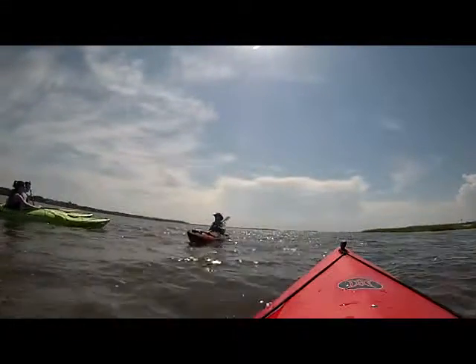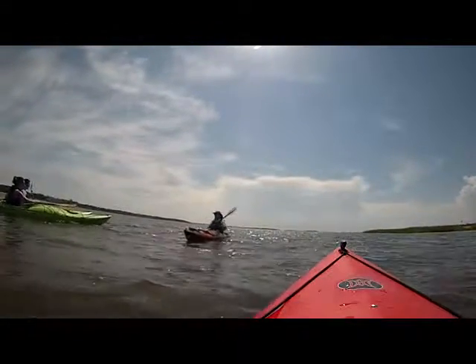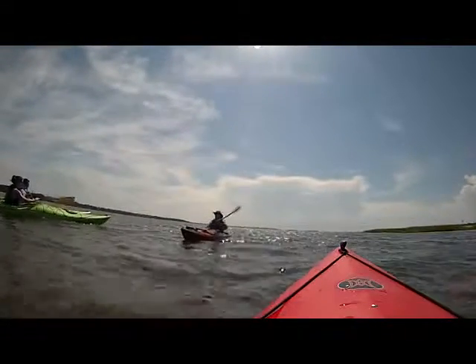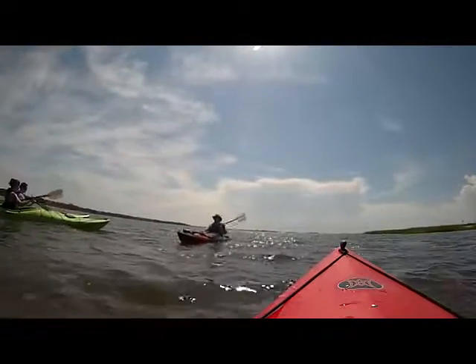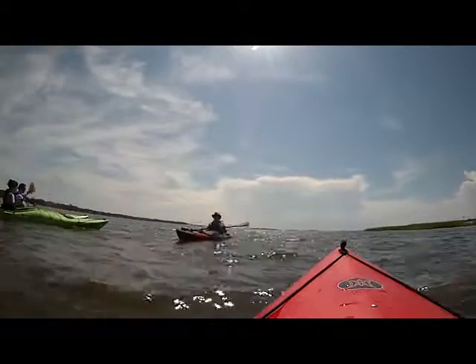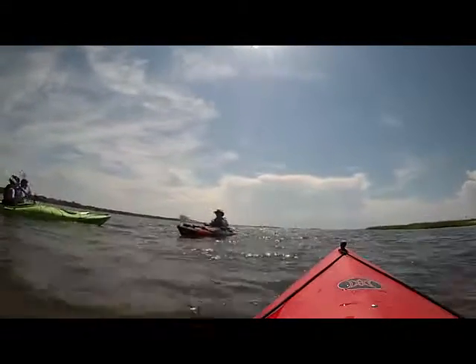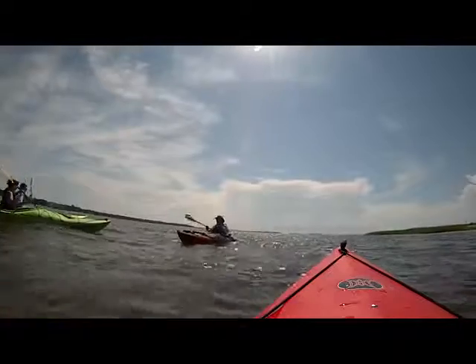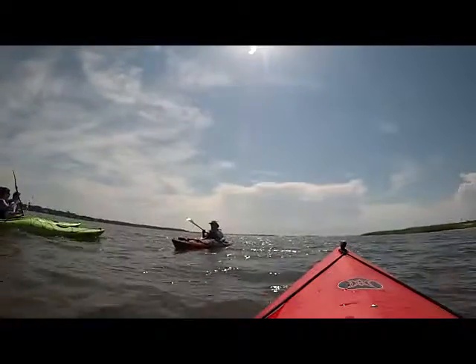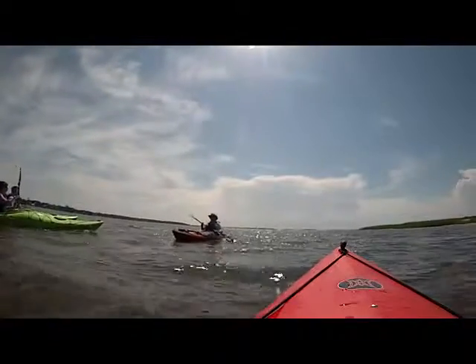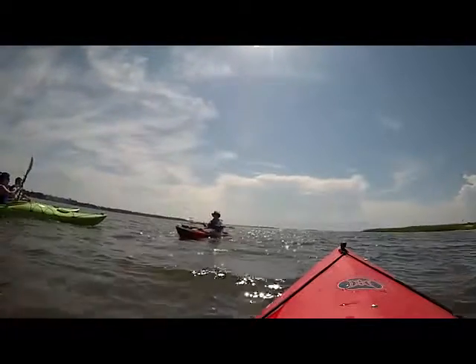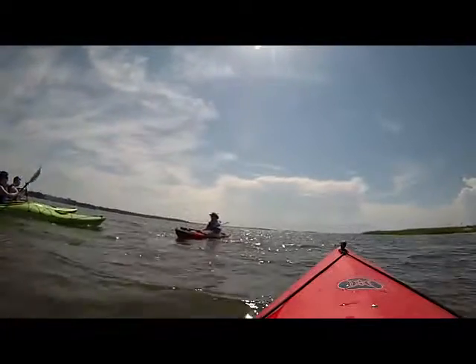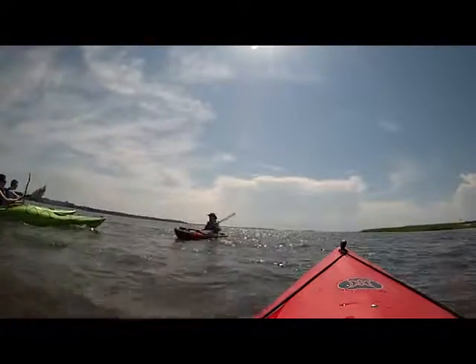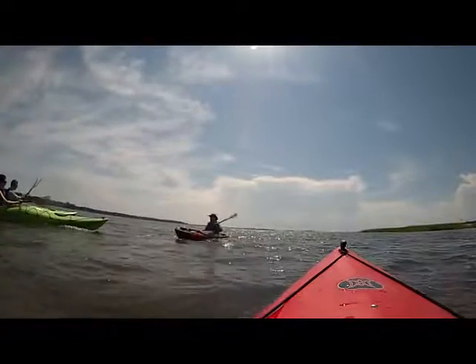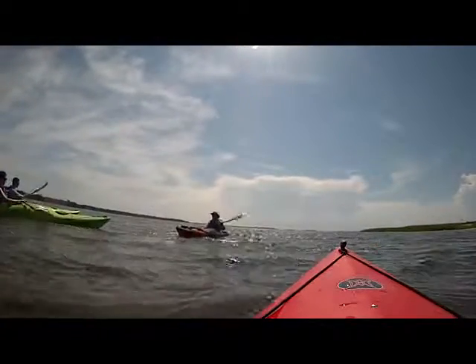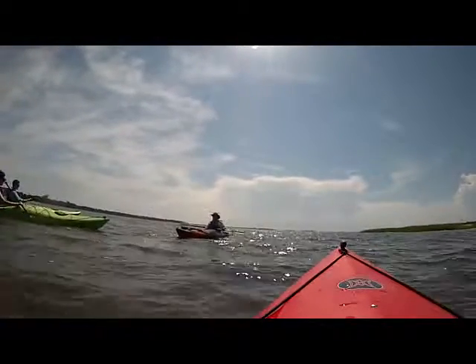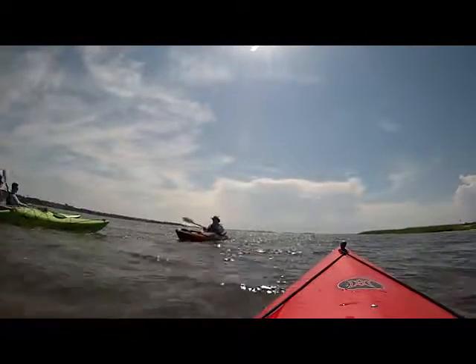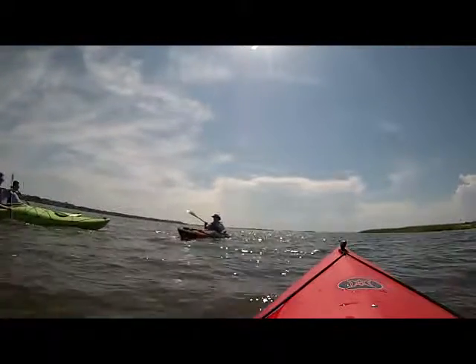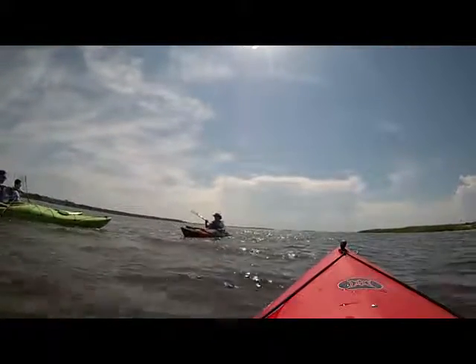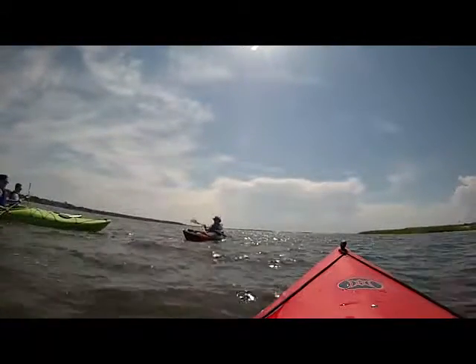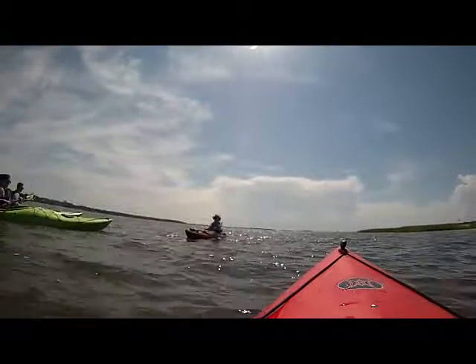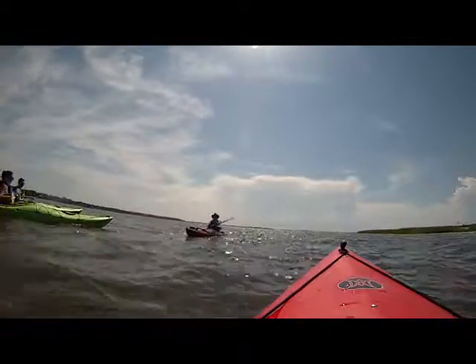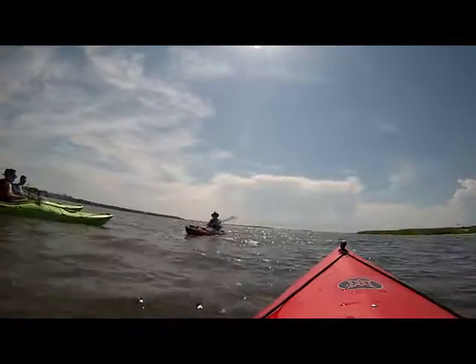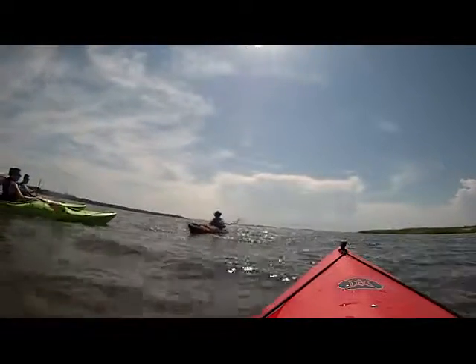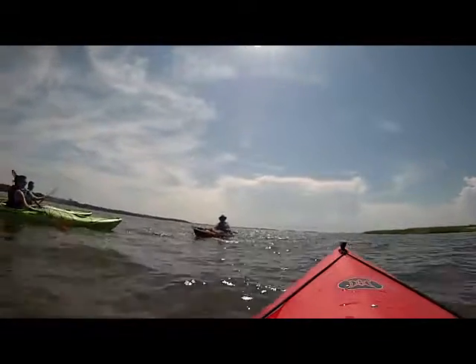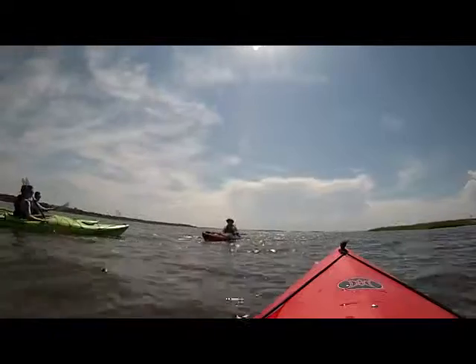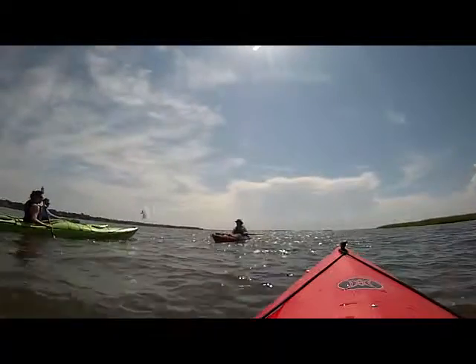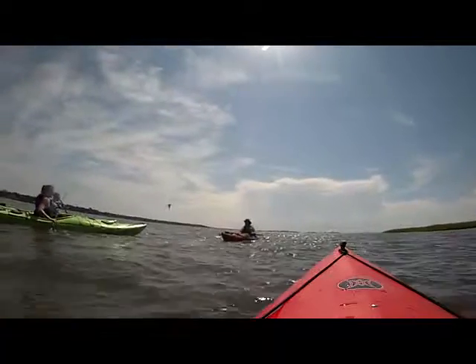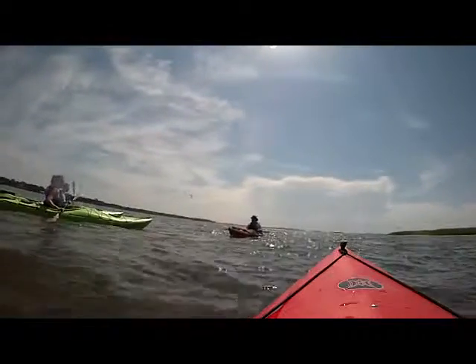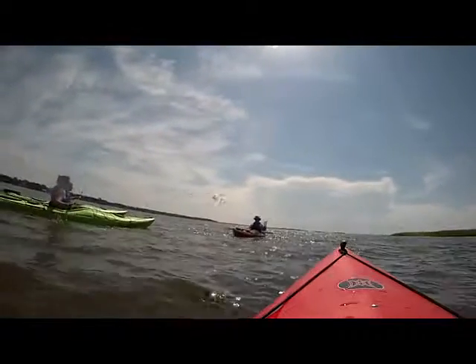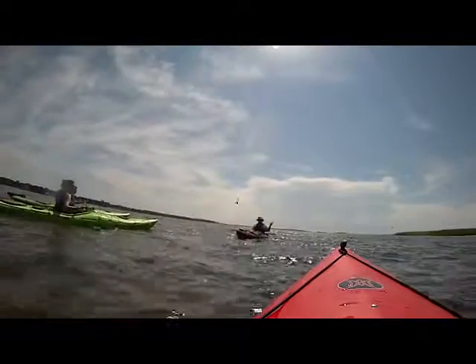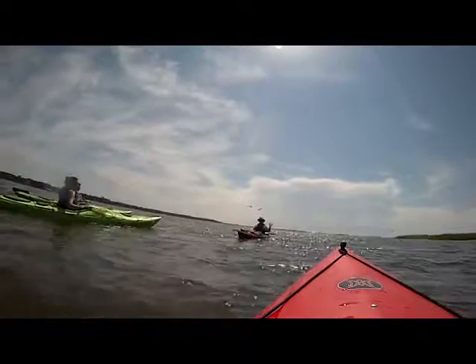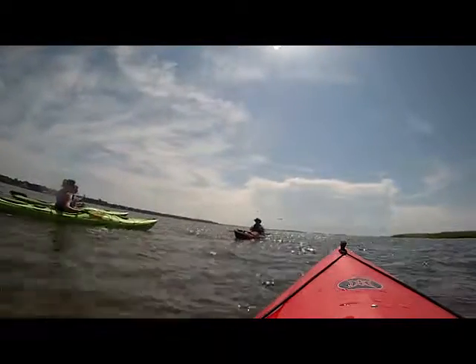Those eggs are perfectly camouflaged. If you walked around up there, you wouldn't just crush them — you would also scare off the other birds.